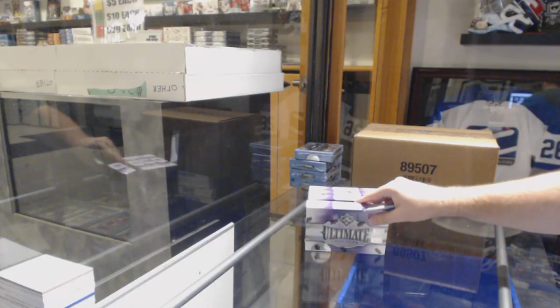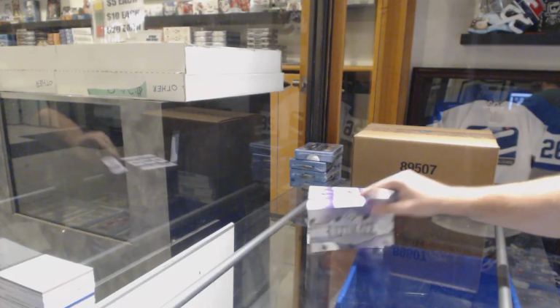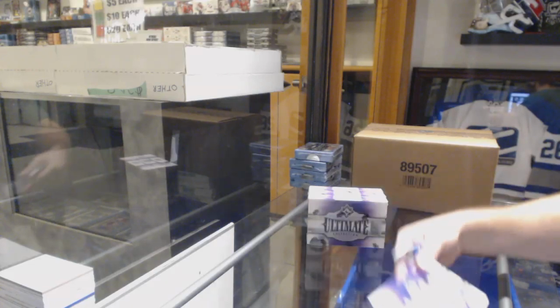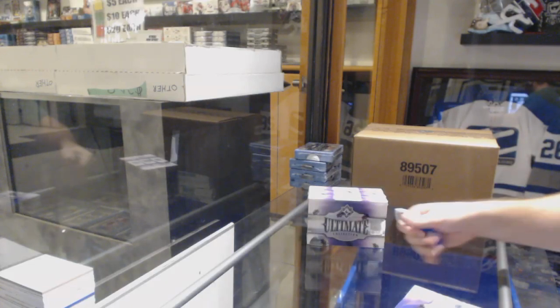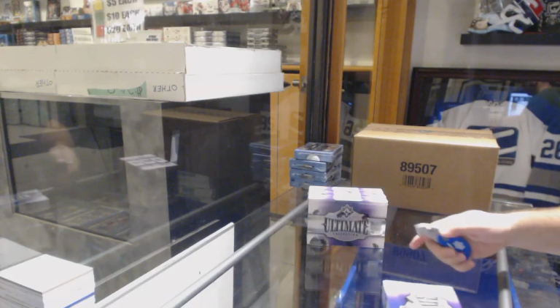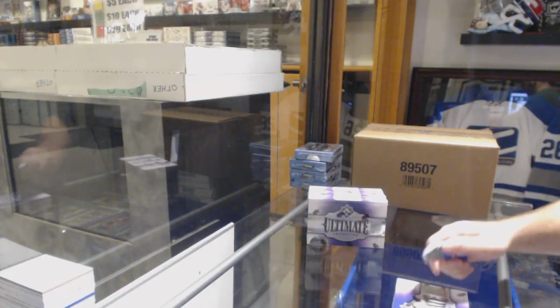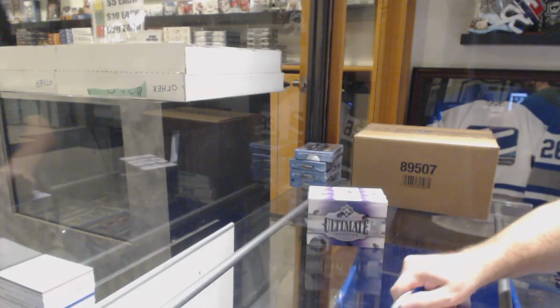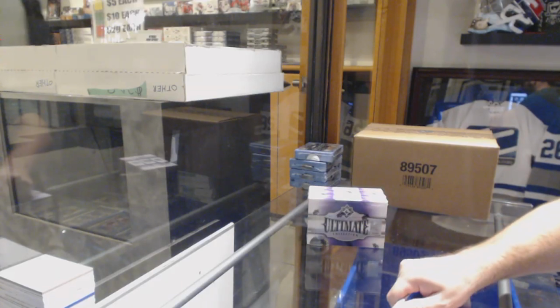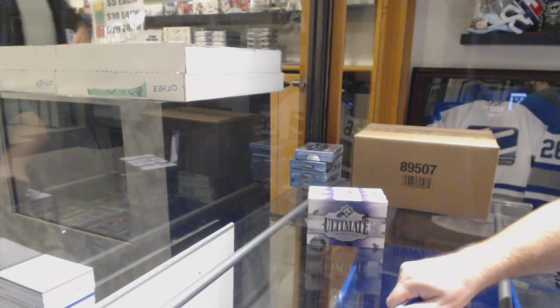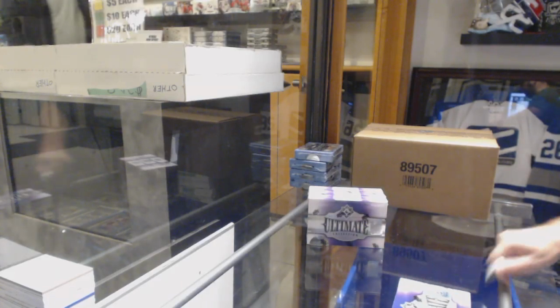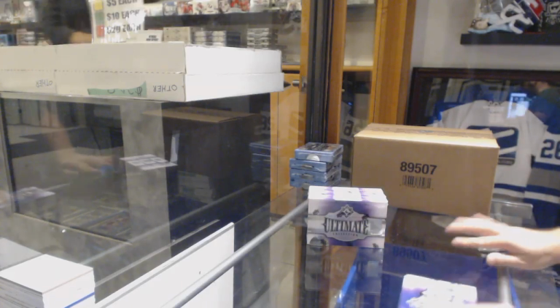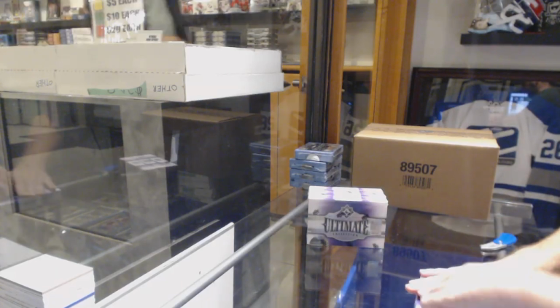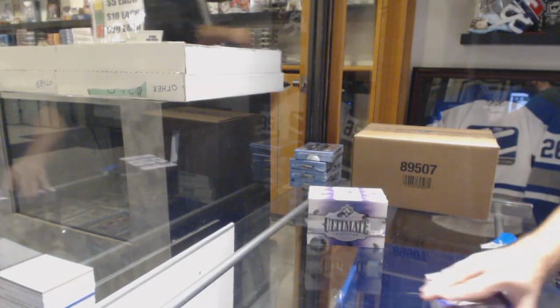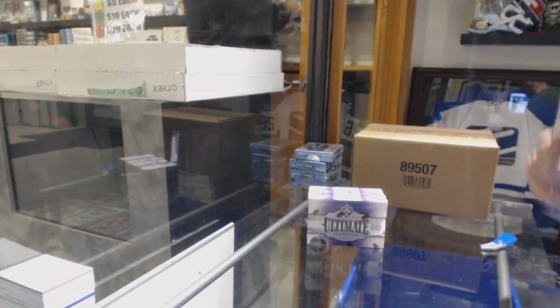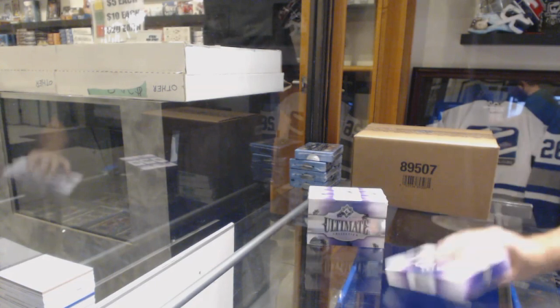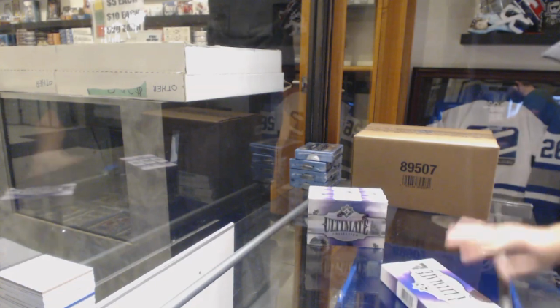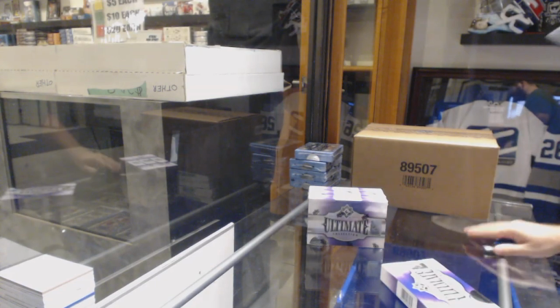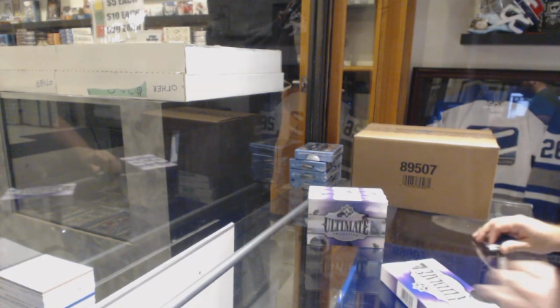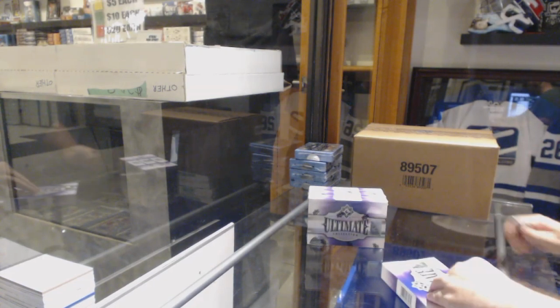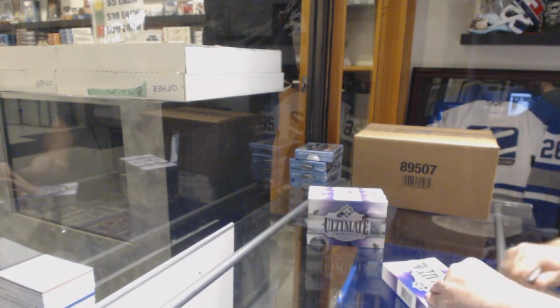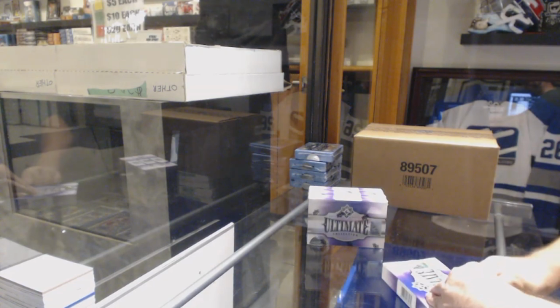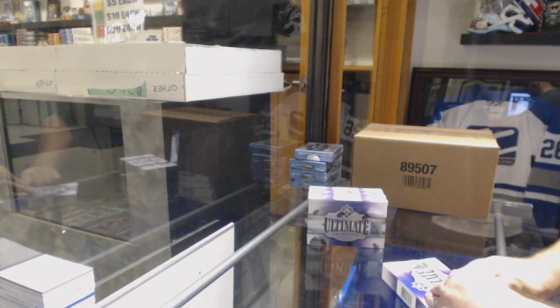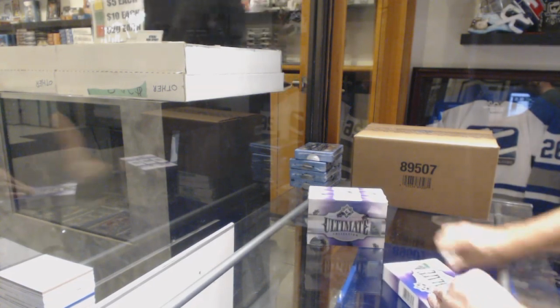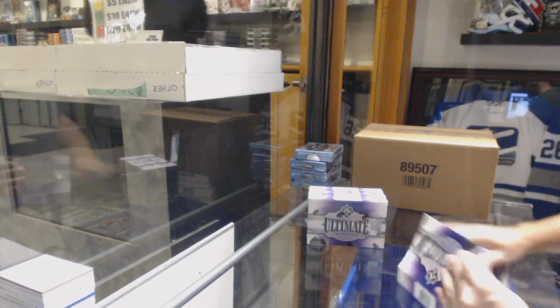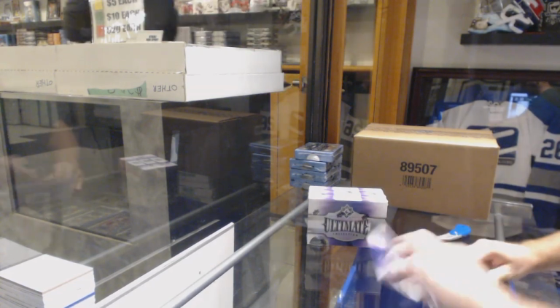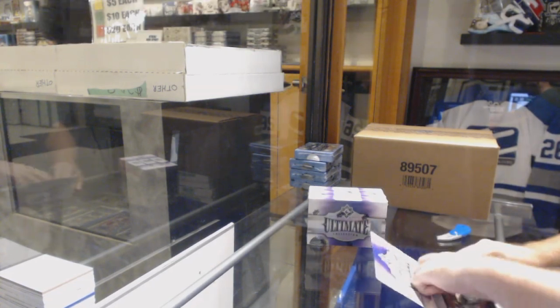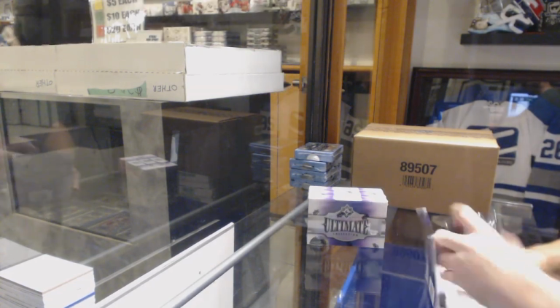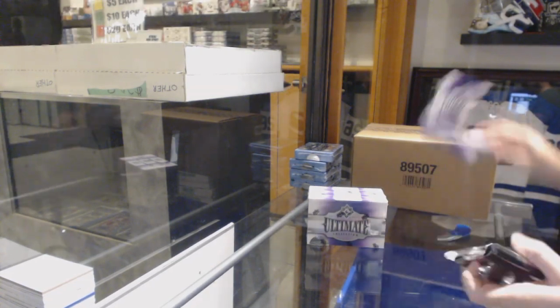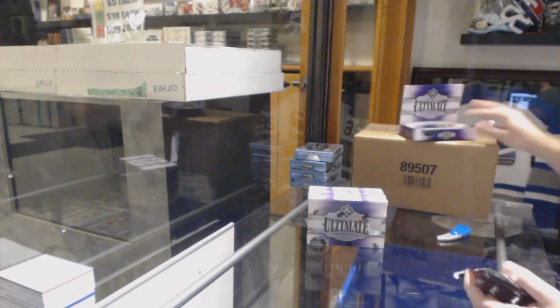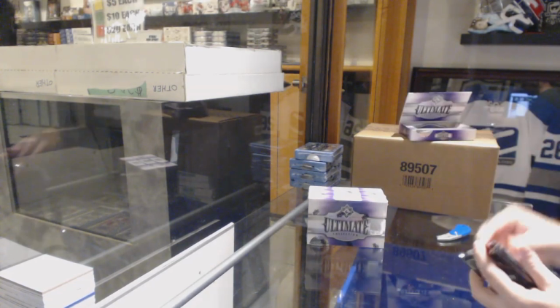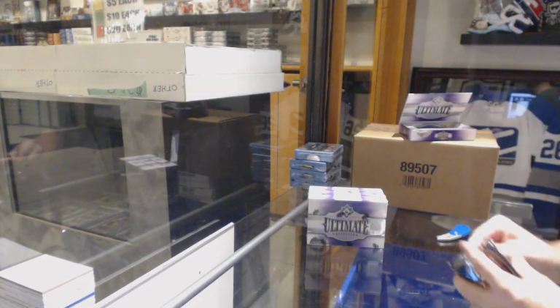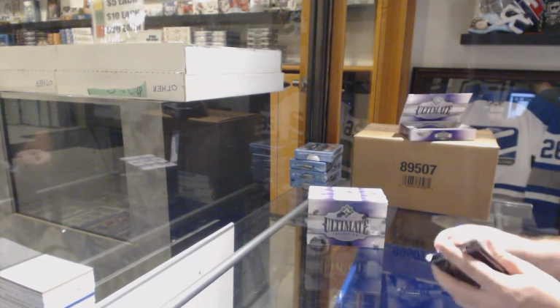Here we go, starting off C&T break number 9034. We have the ultimate four-box break. Let's crush it in the face.